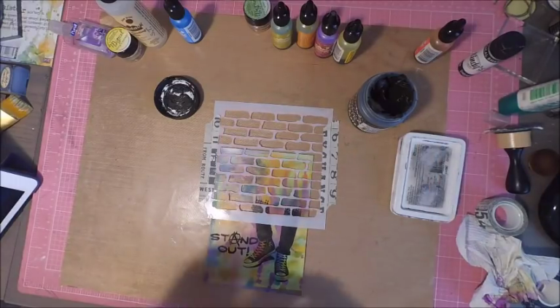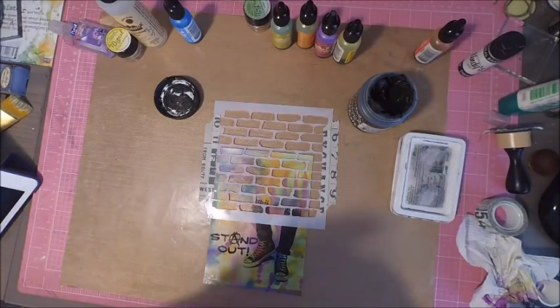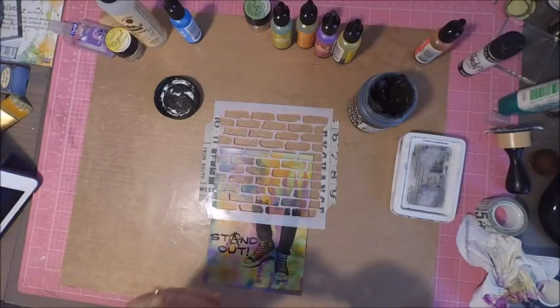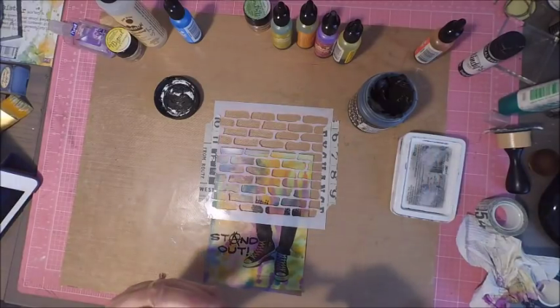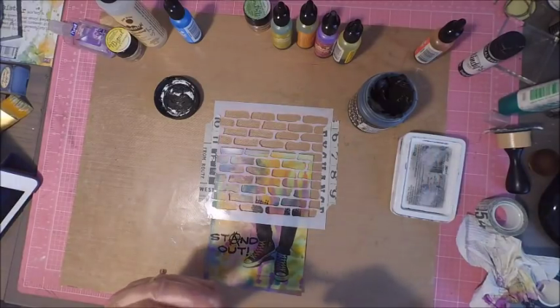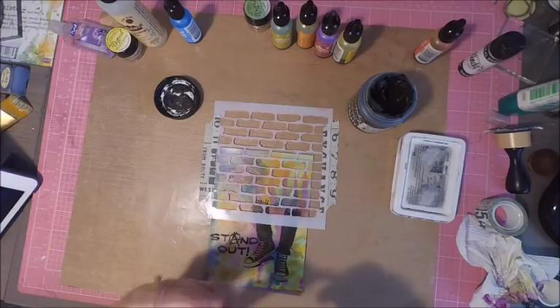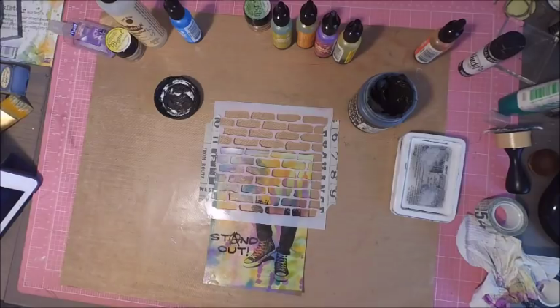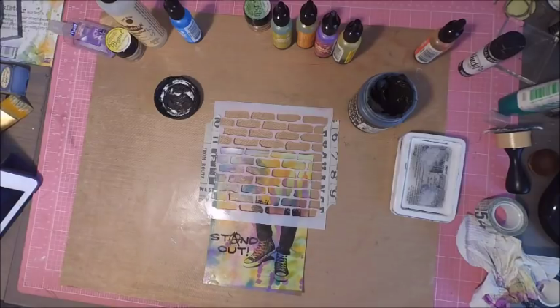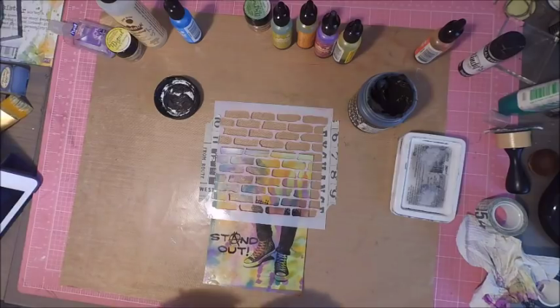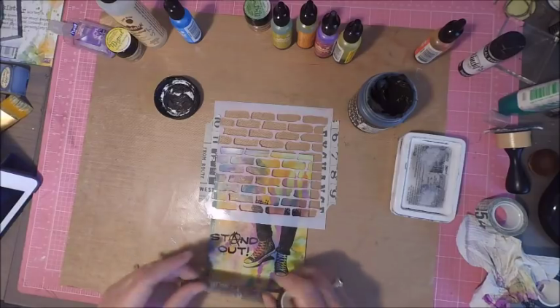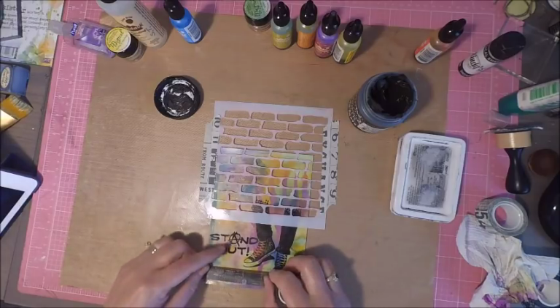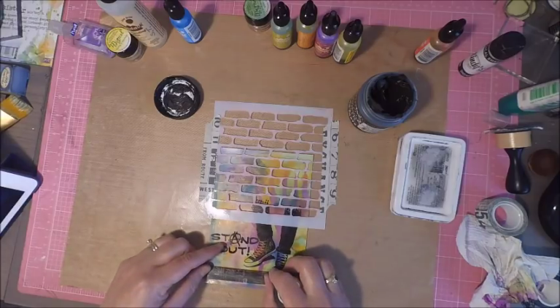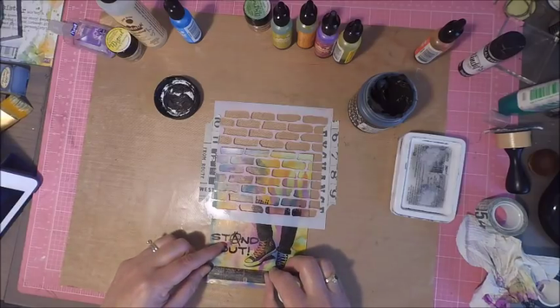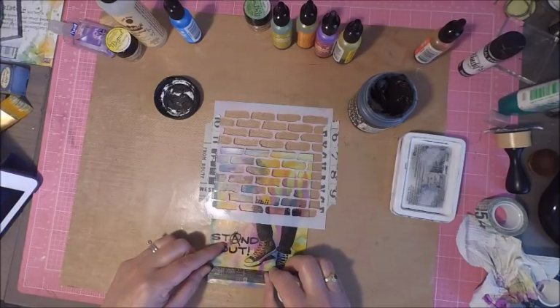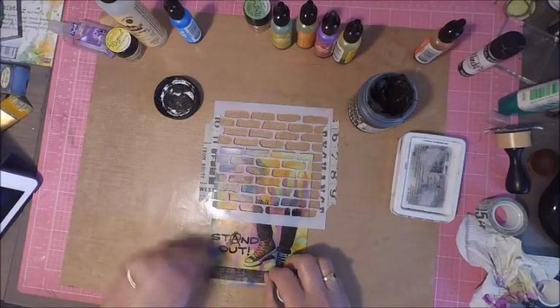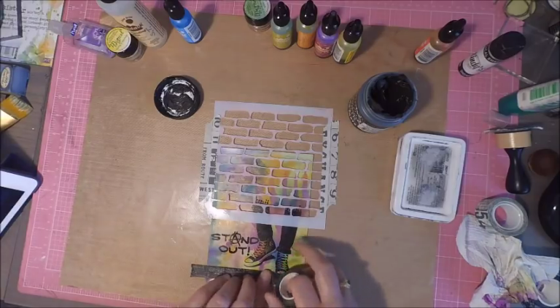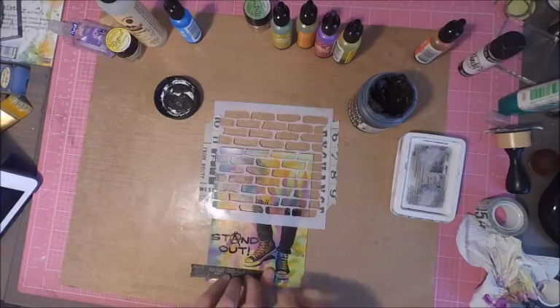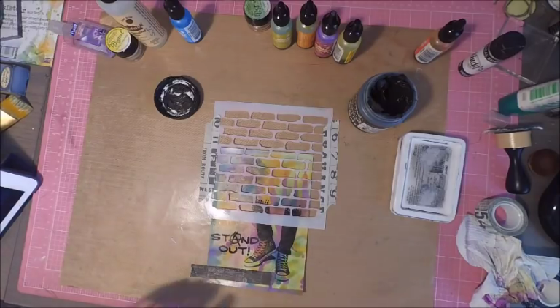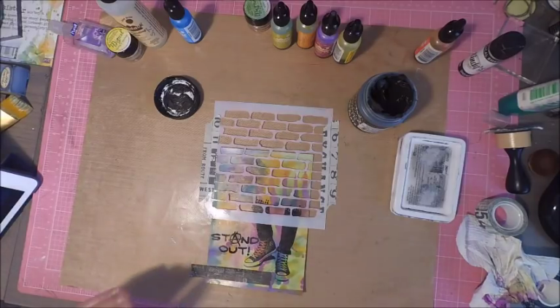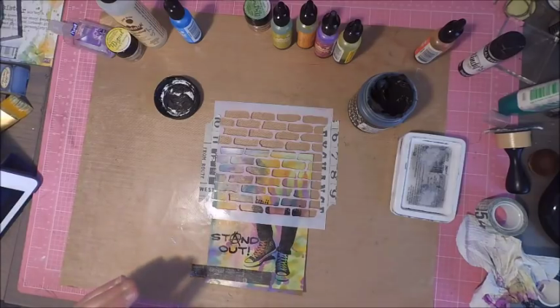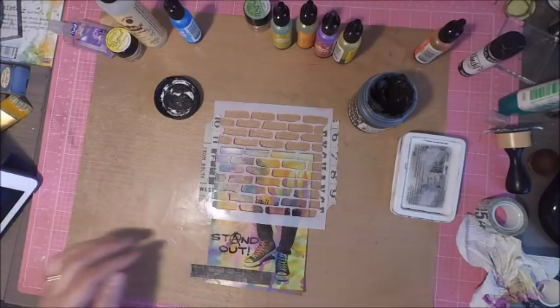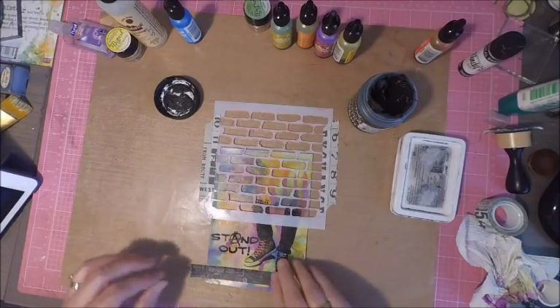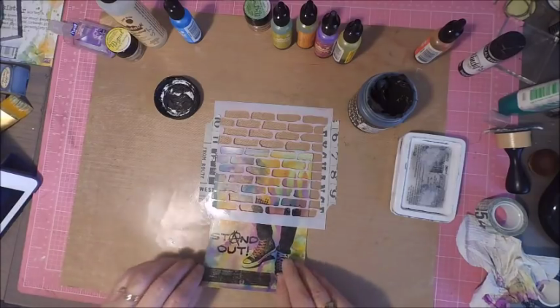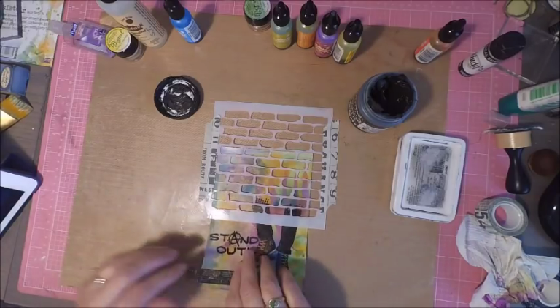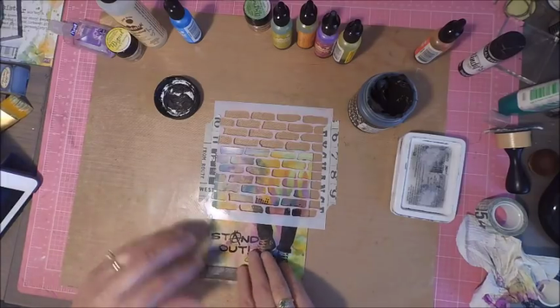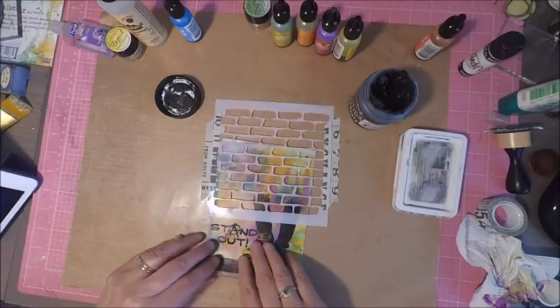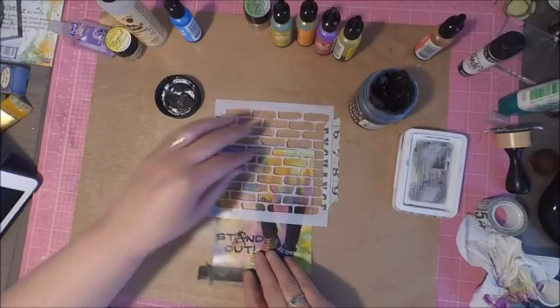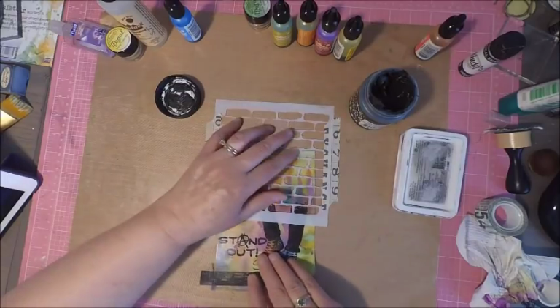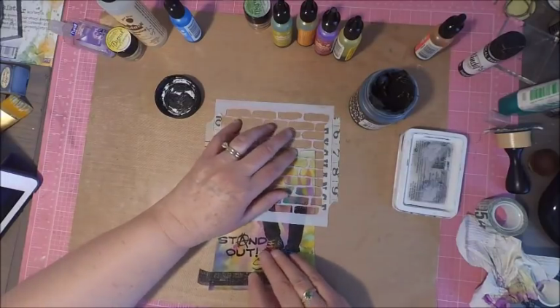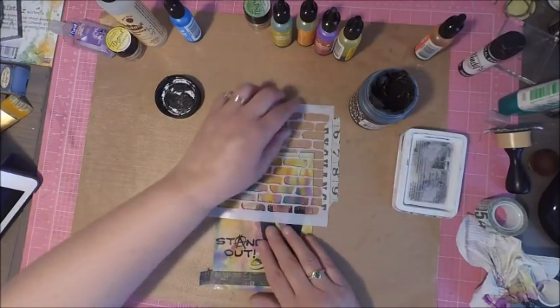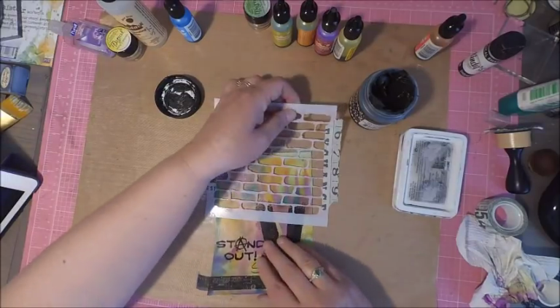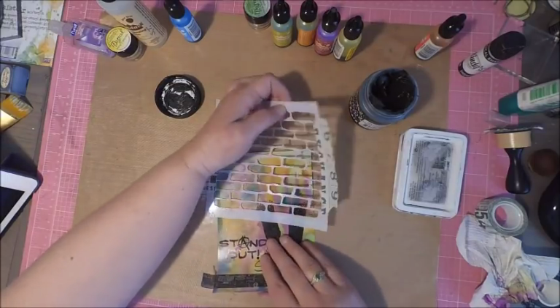I also thought the feet needed a little grounding, so I added some washi tape prior to adding my embossing paste.